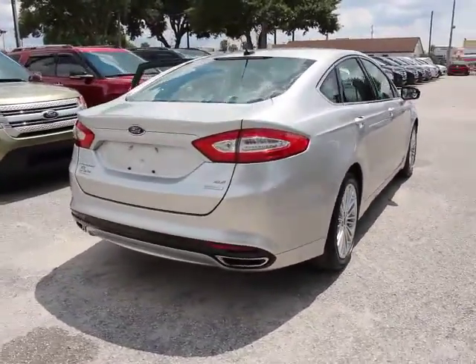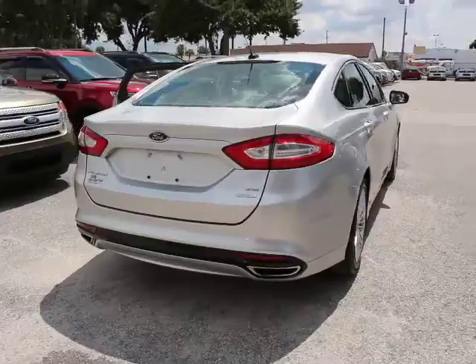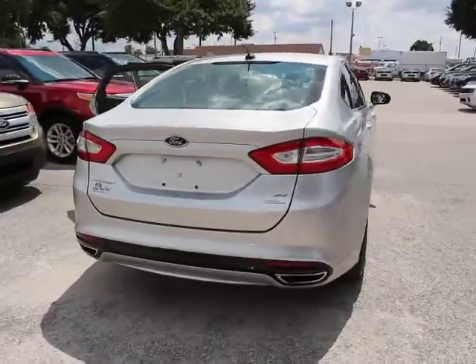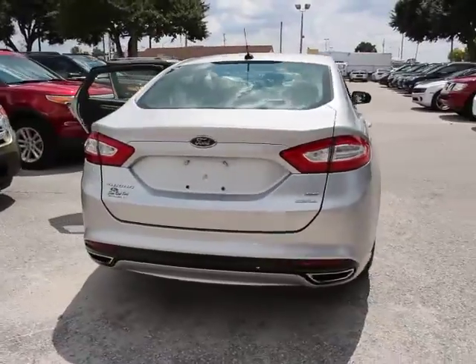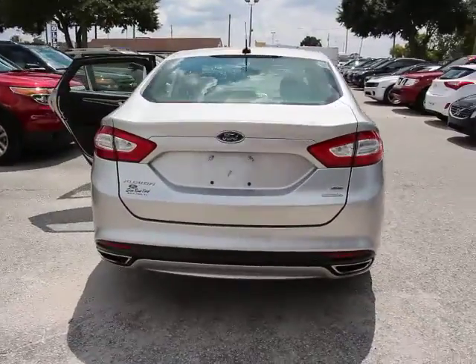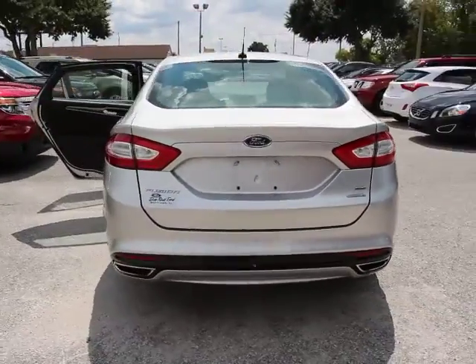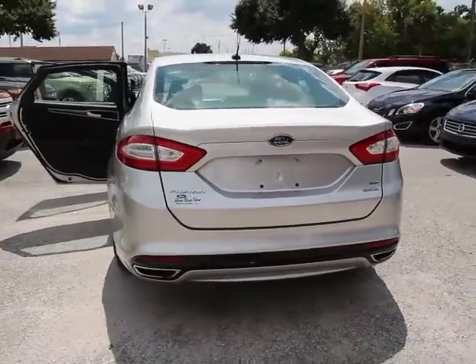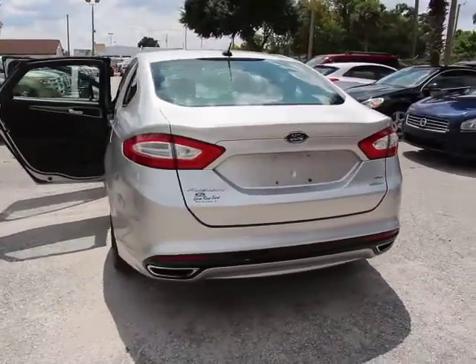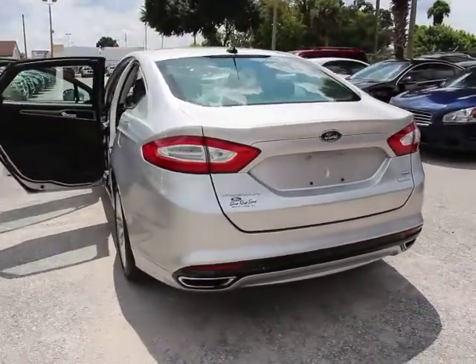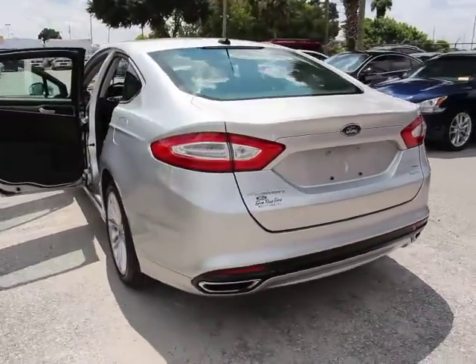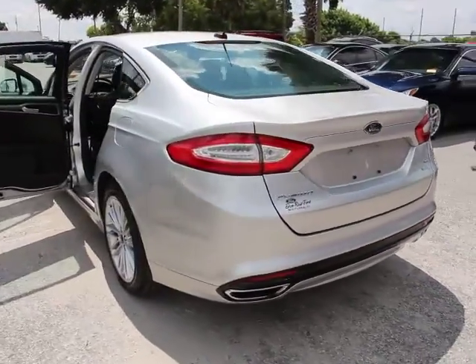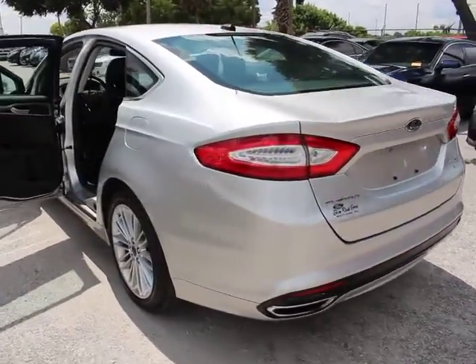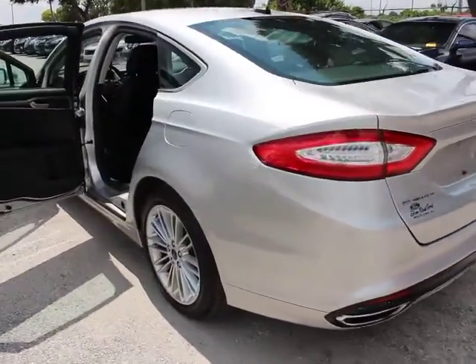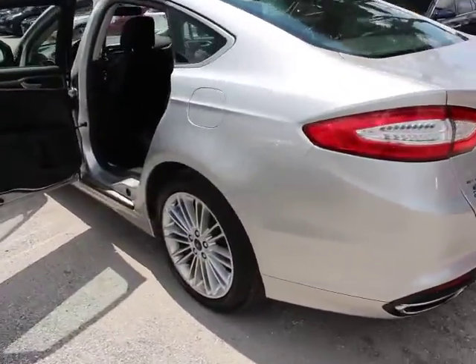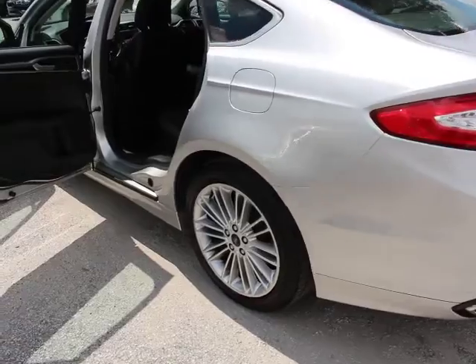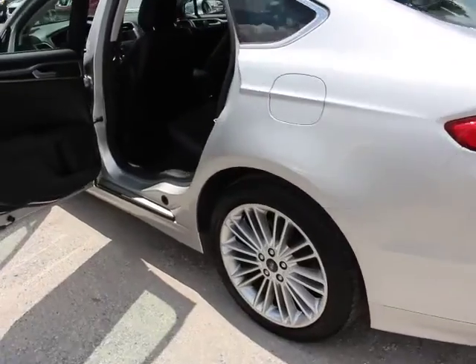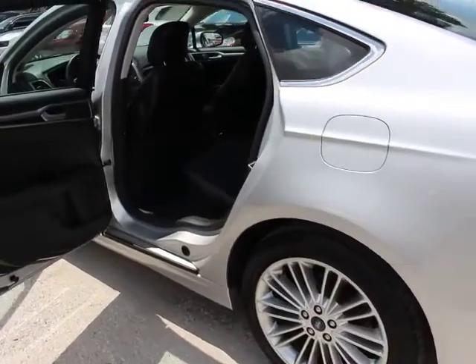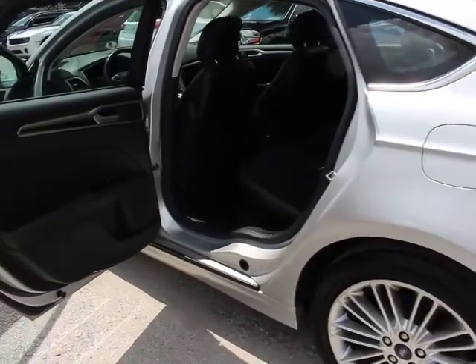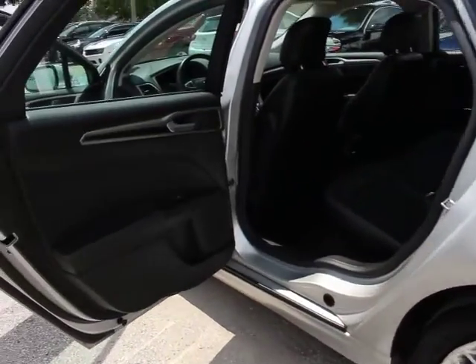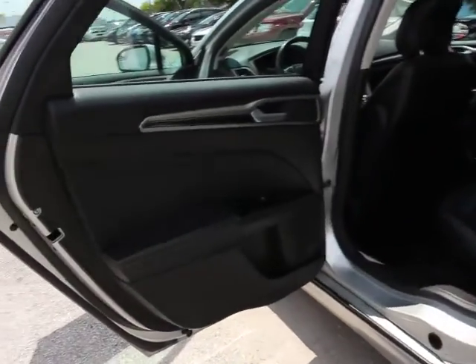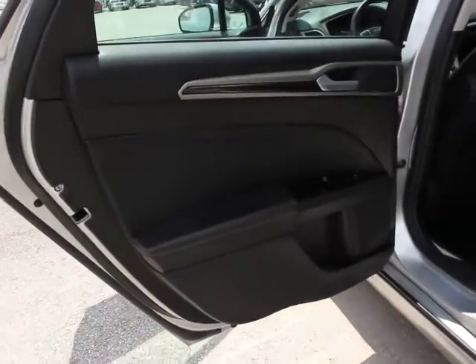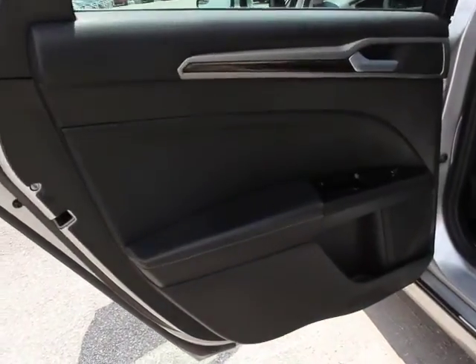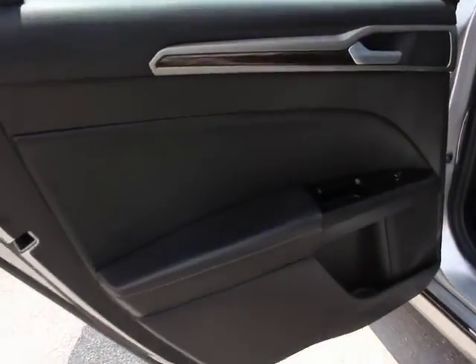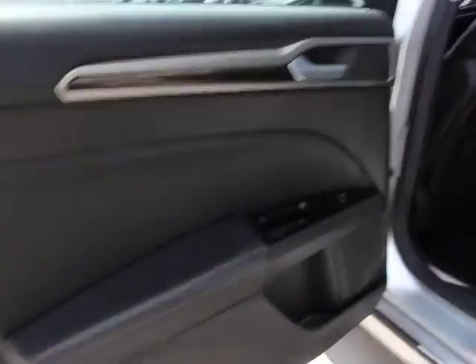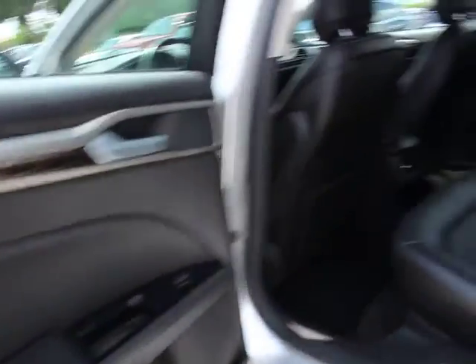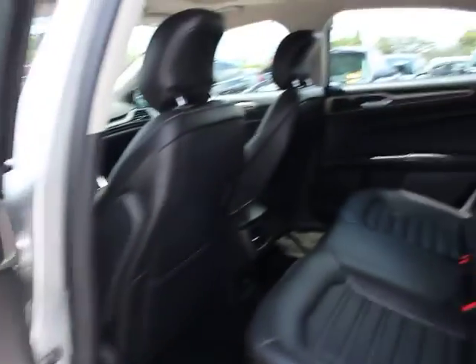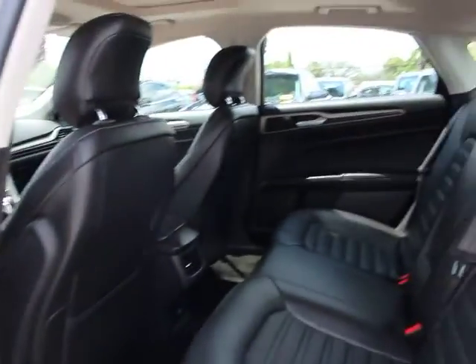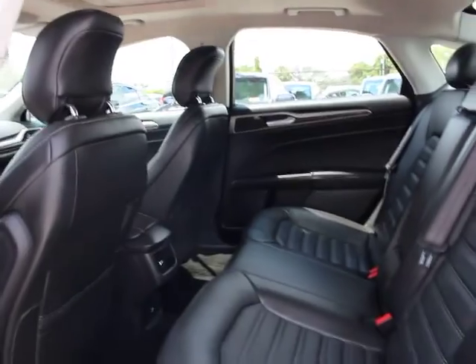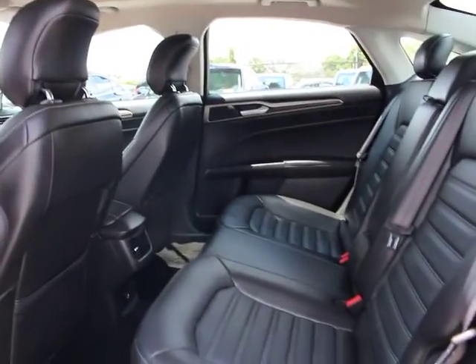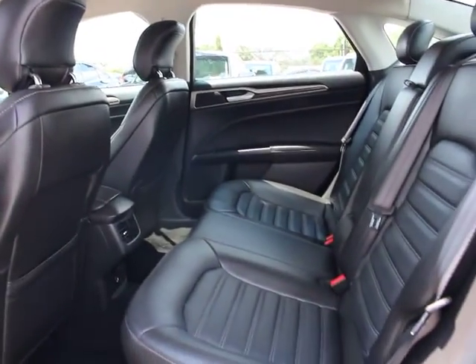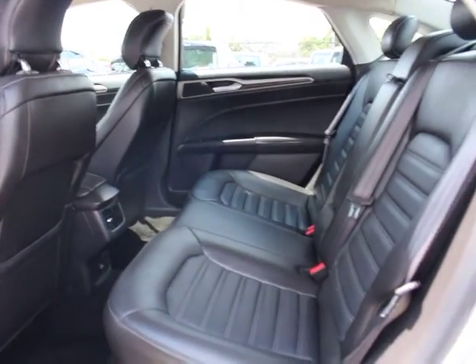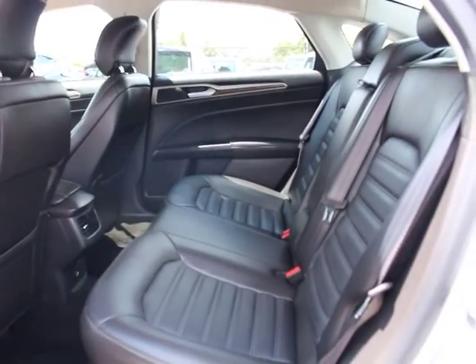Here are some of this vehicle's great options: traction control, dual airbags, moonroof, power steering, air conditioning, front four-wheel disc brakes, universal garage door opener, security system.